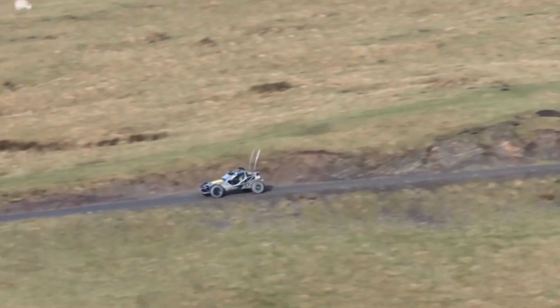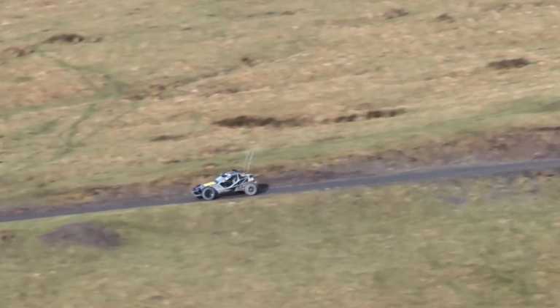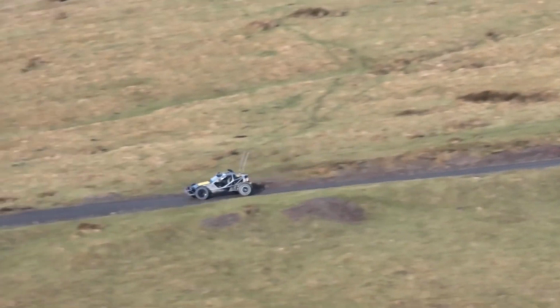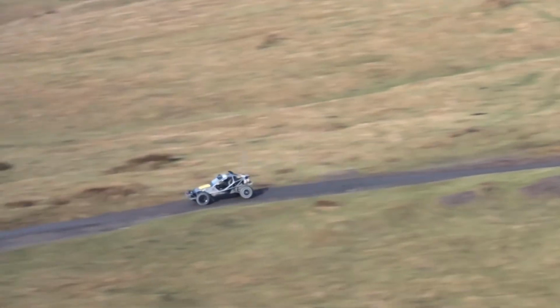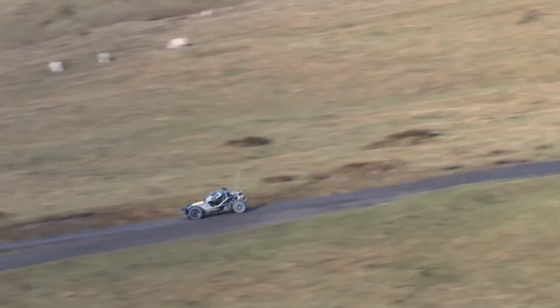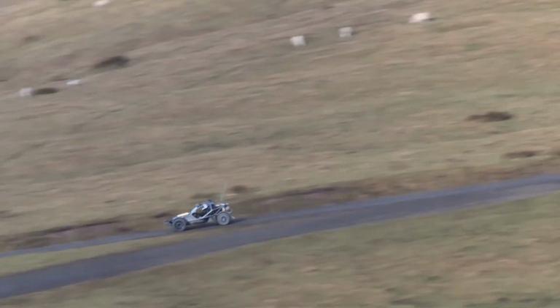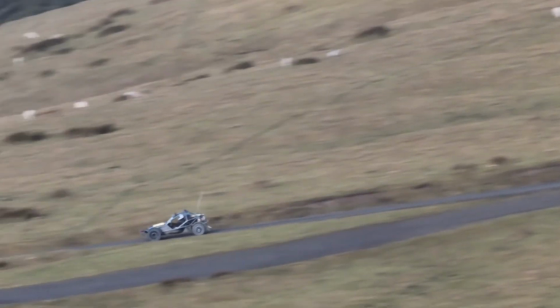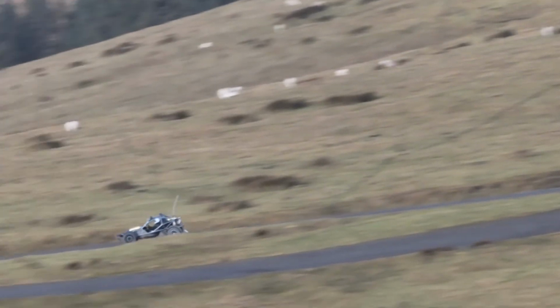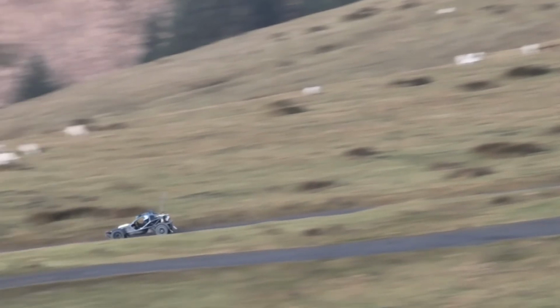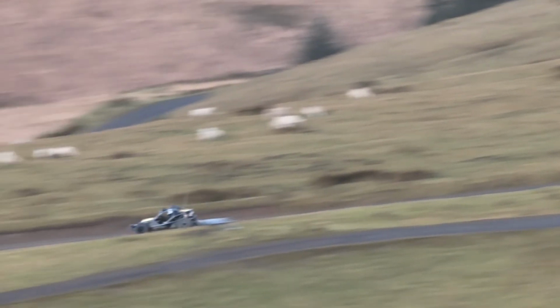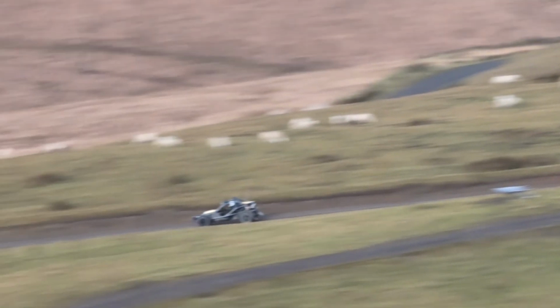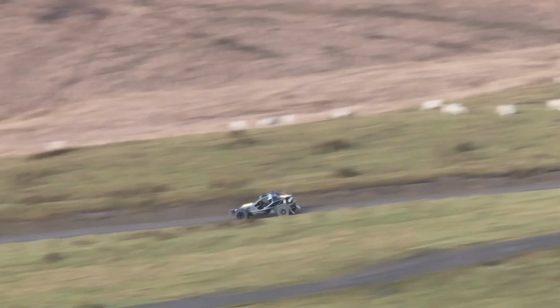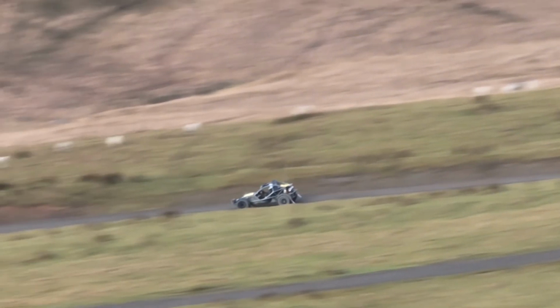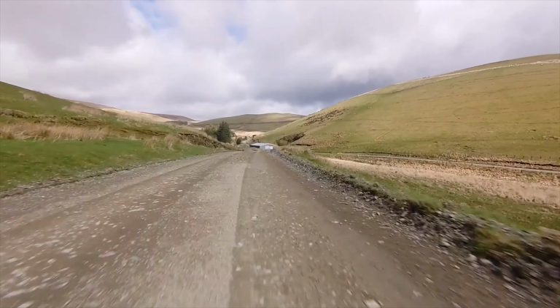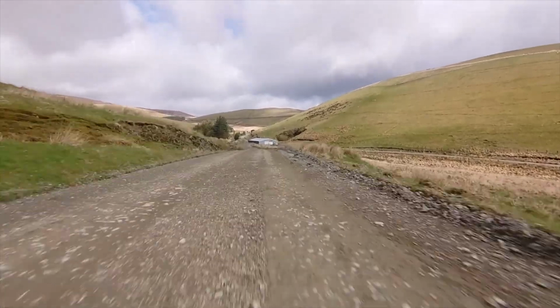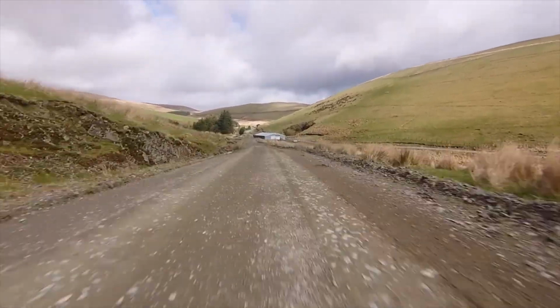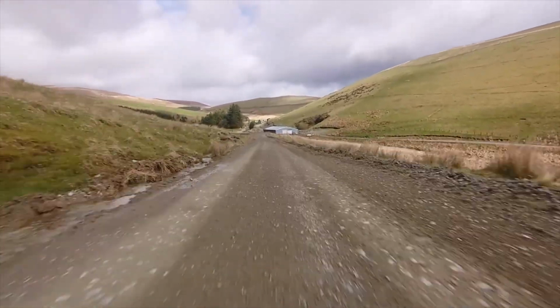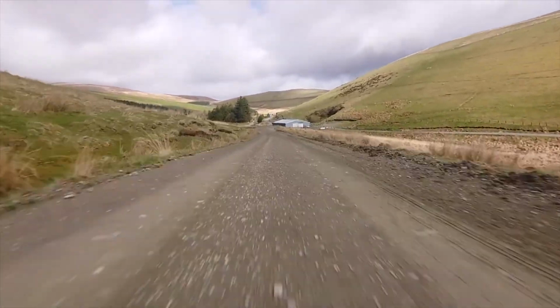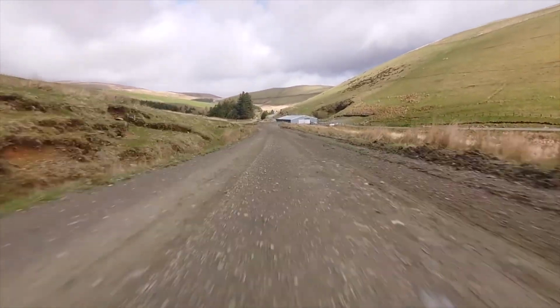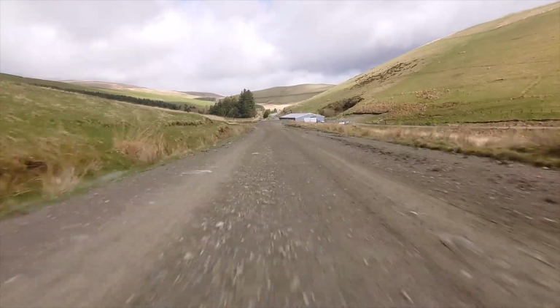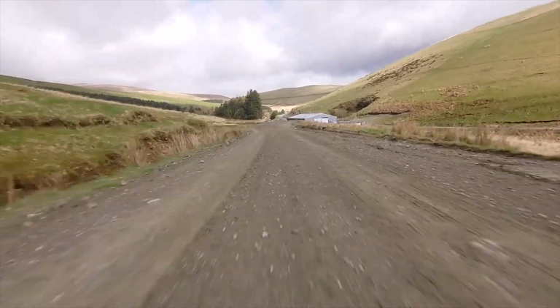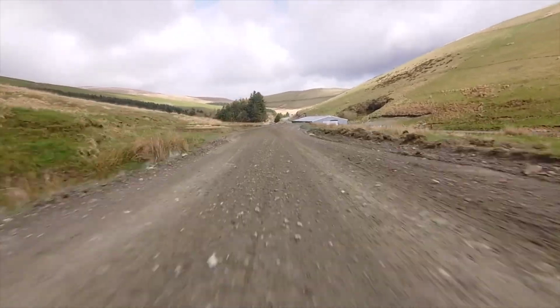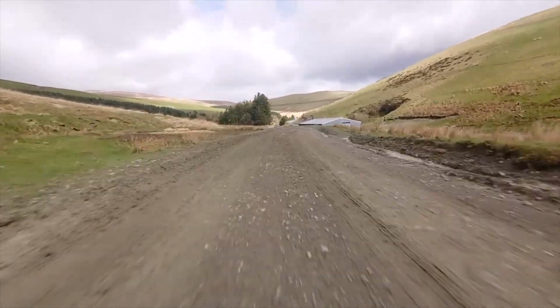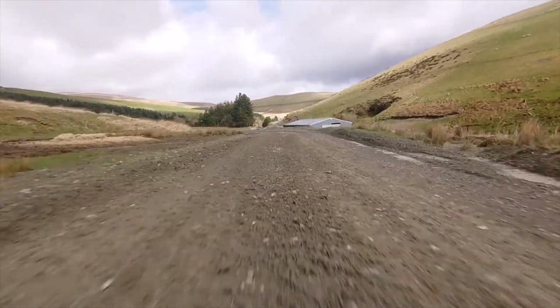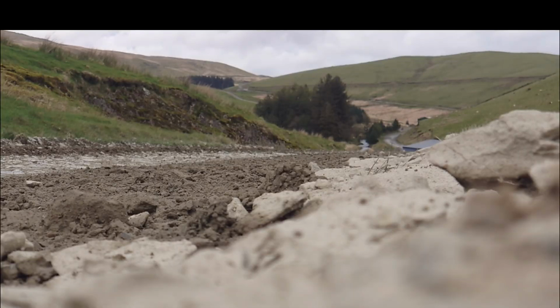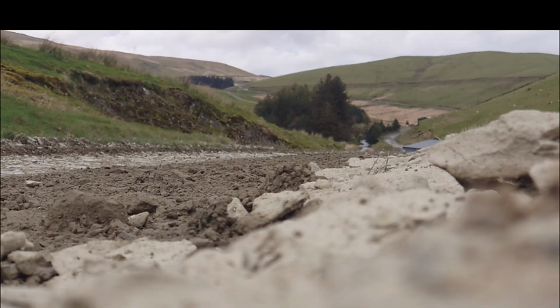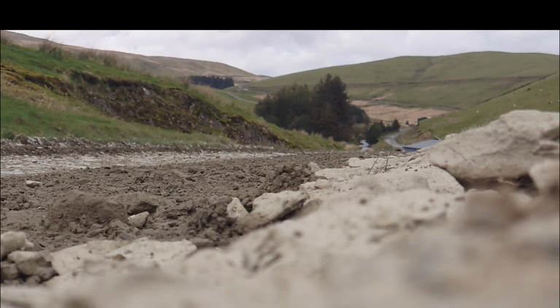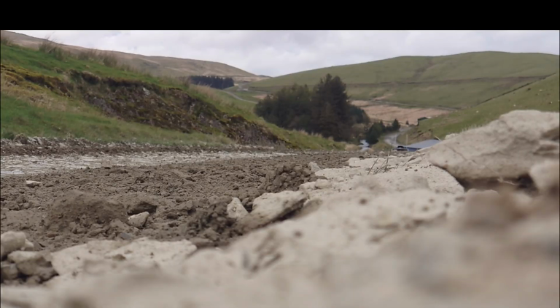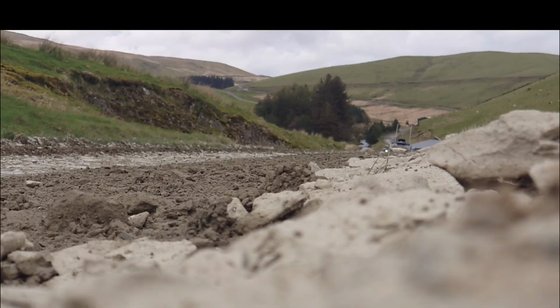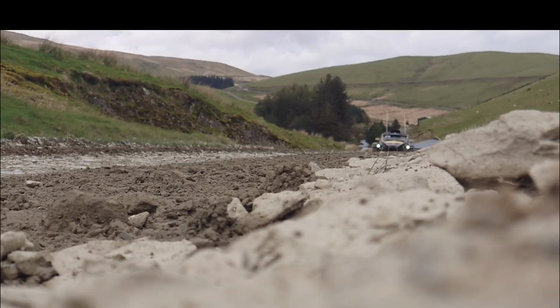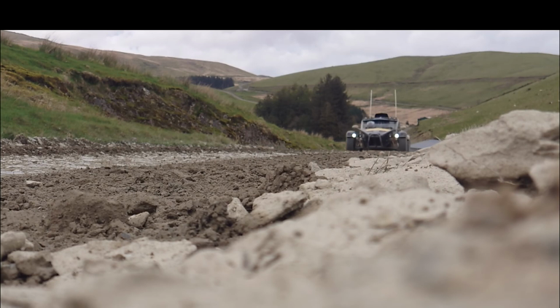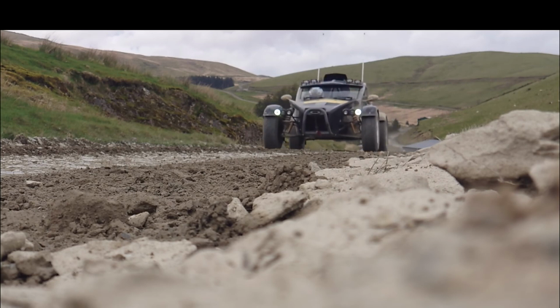Furthermore, the e-Nomad benefits from a 30% reduction in drag compared to the Nomad 2, without affecting the downforce. This was achieved by covering the tubular chassis and adding a sleeker roof that integrates the full-size spare wheel.